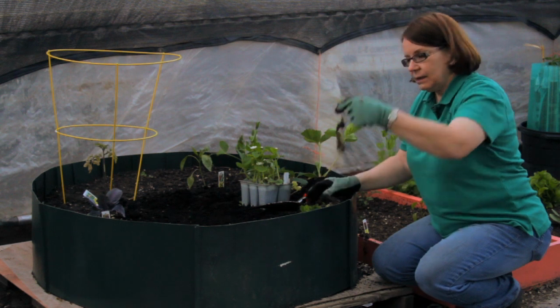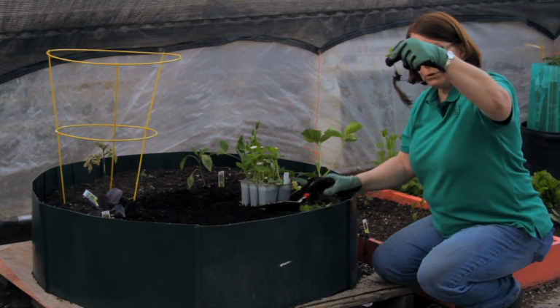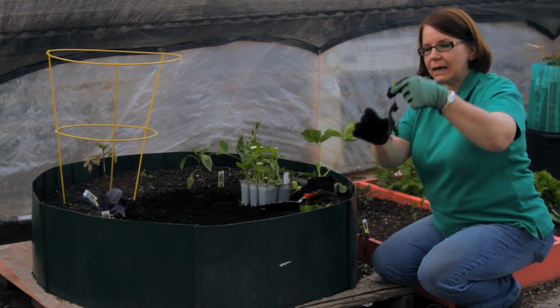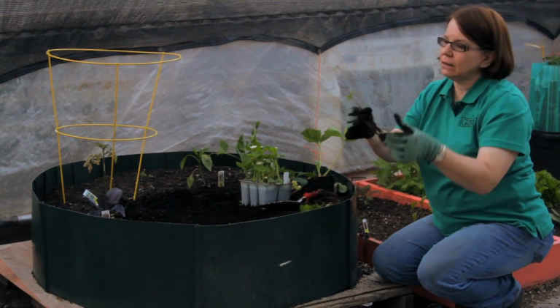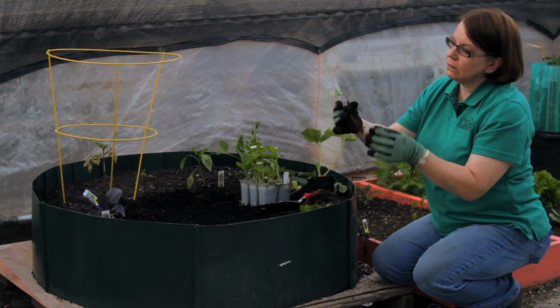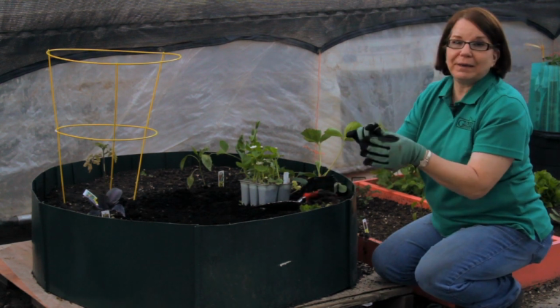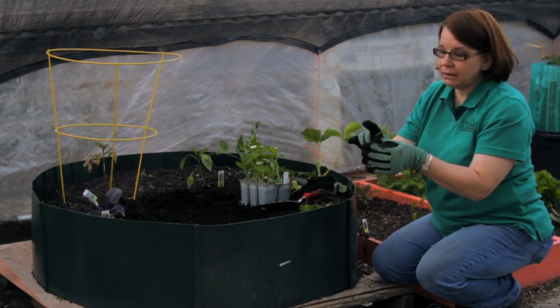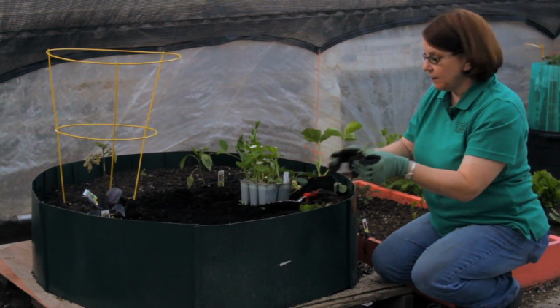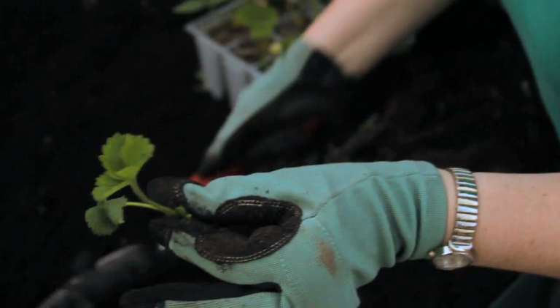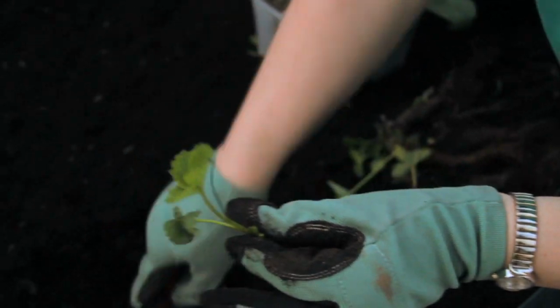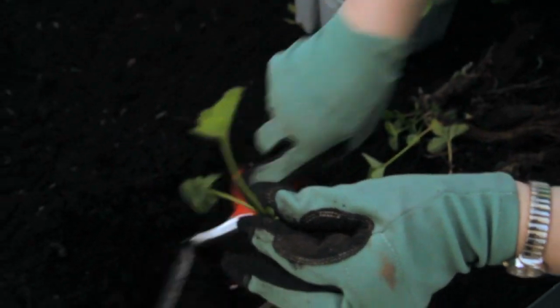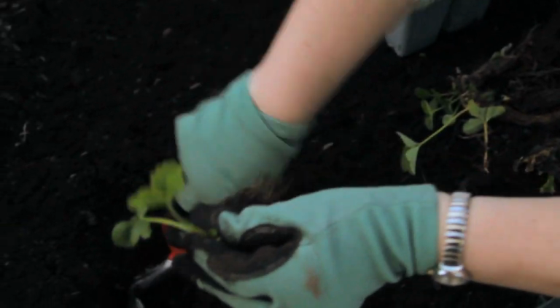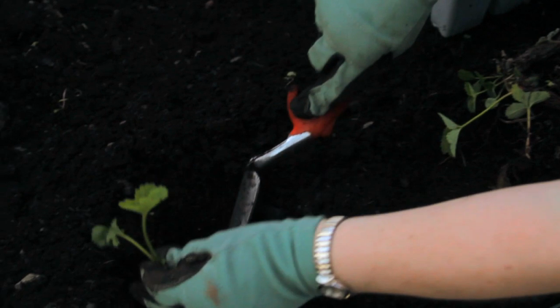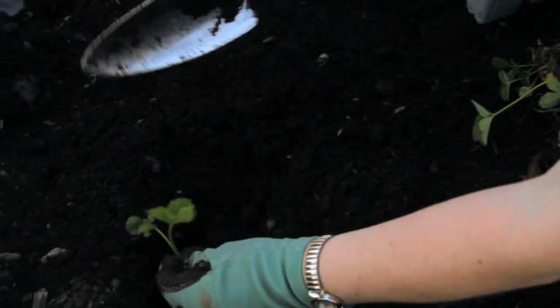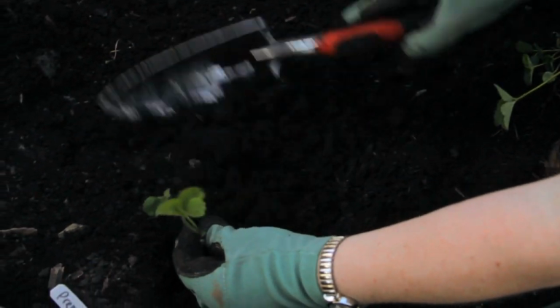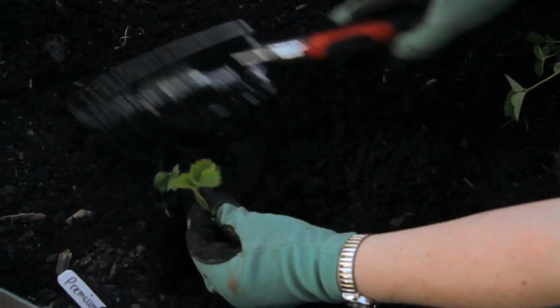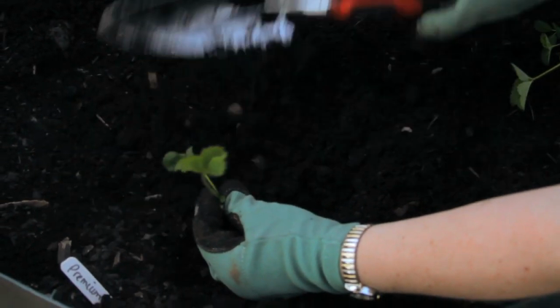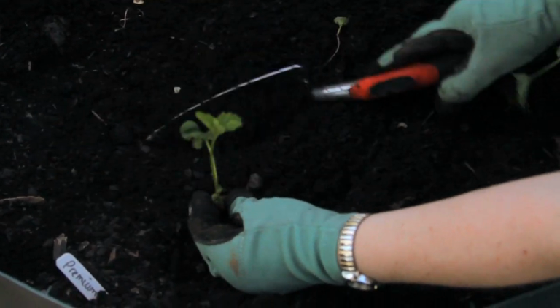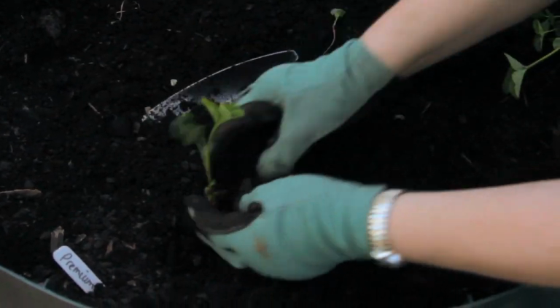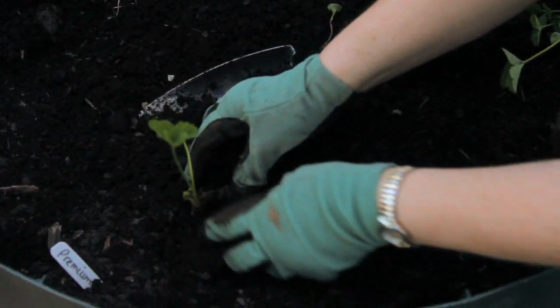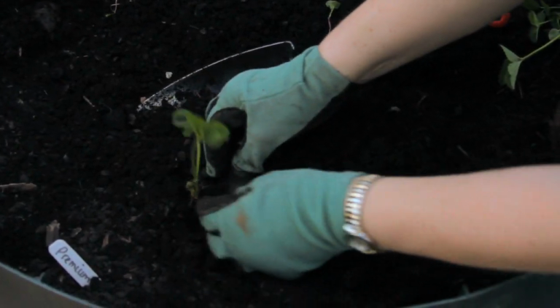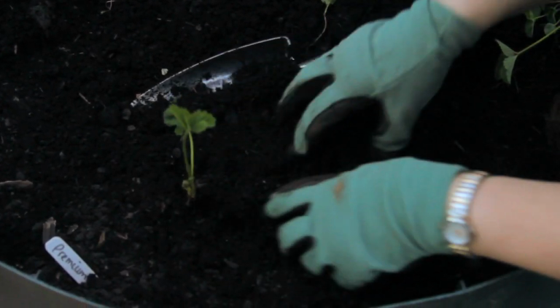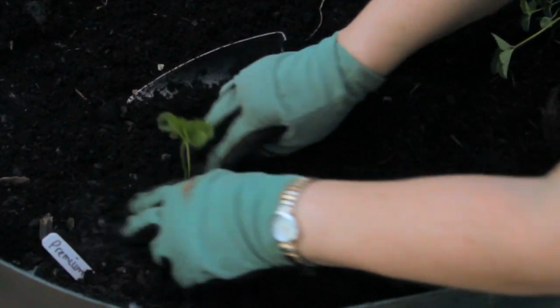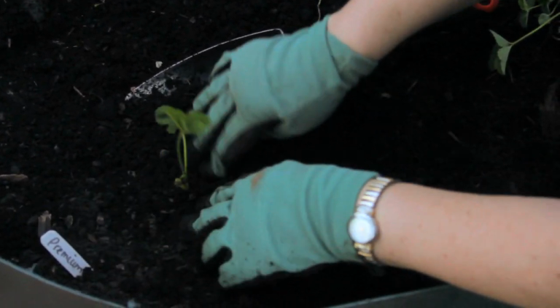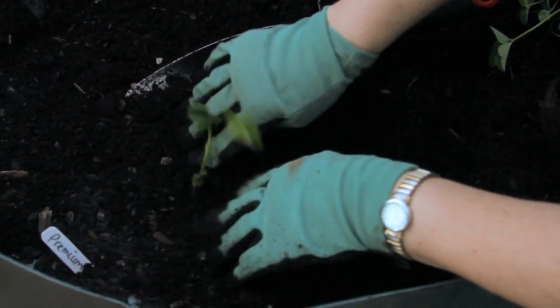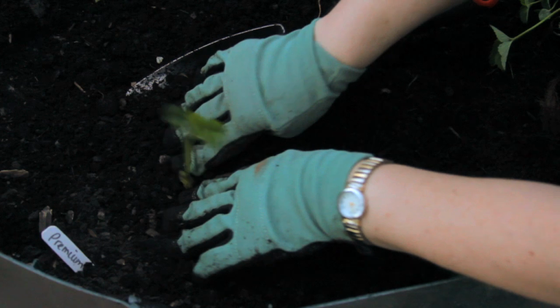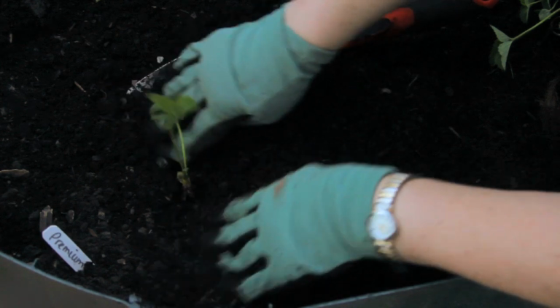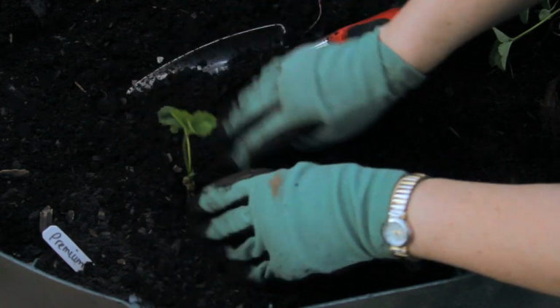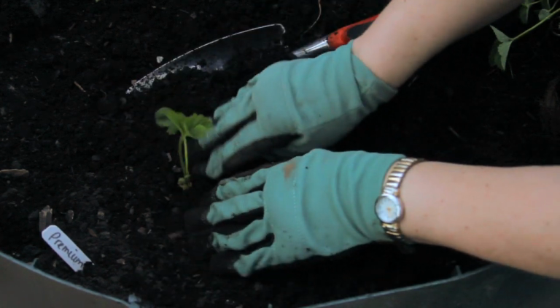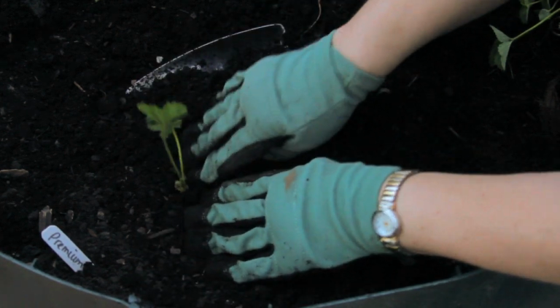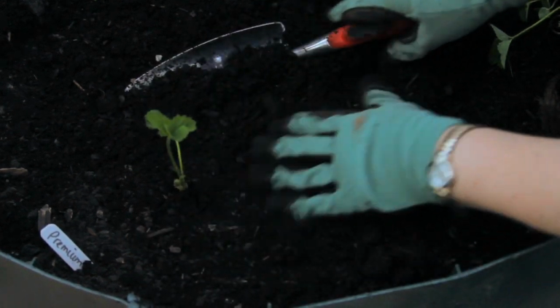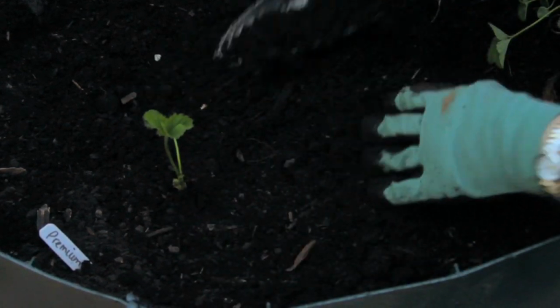These rooted cuttings look a bit odd, but they're just fine. Dig a hole in your prepared soil and bury it just to the top of the crown, not too deep. We don't want to cover up any of those leaves.